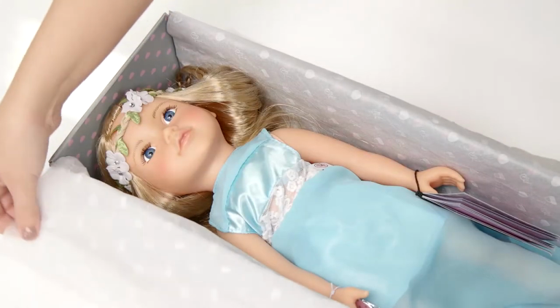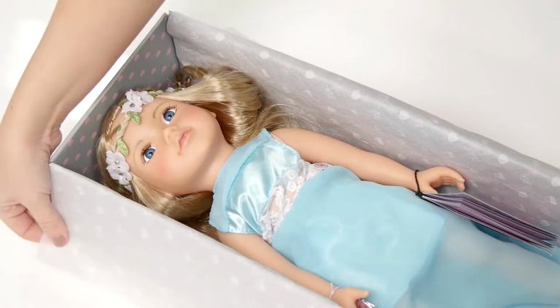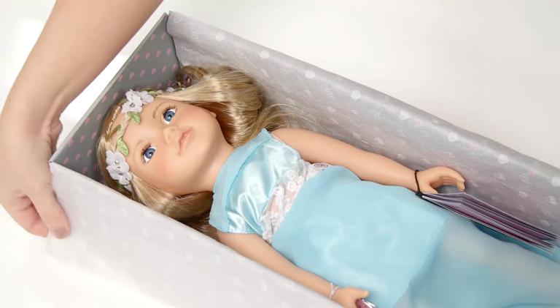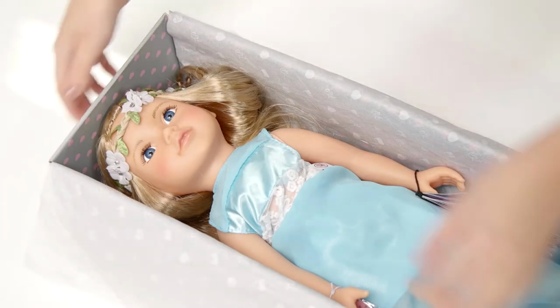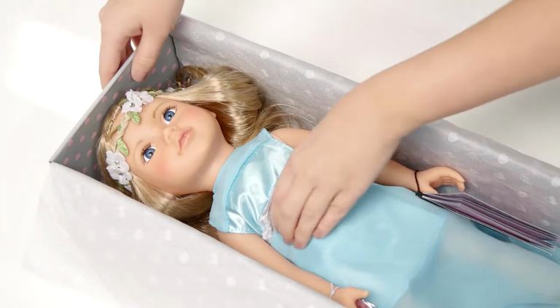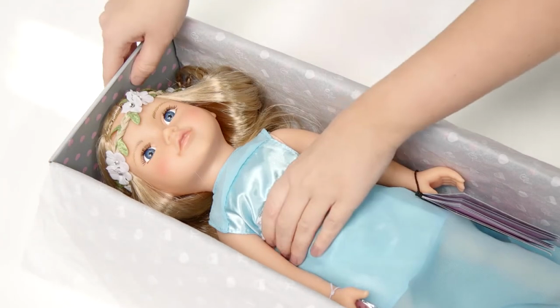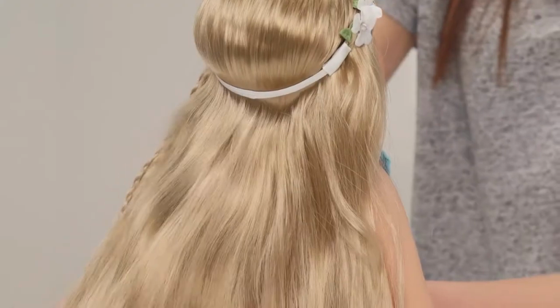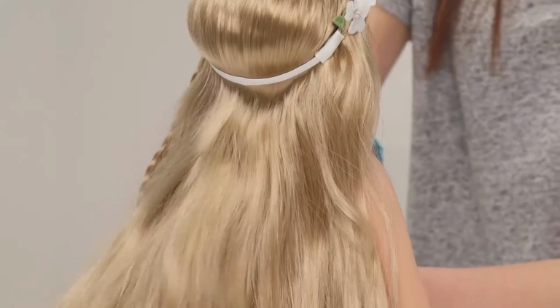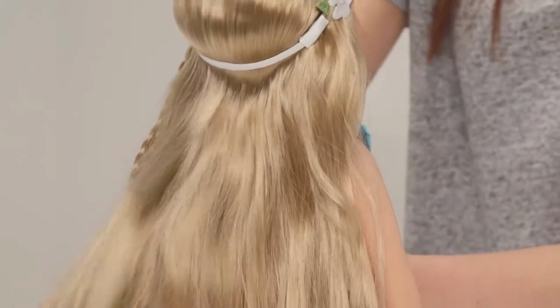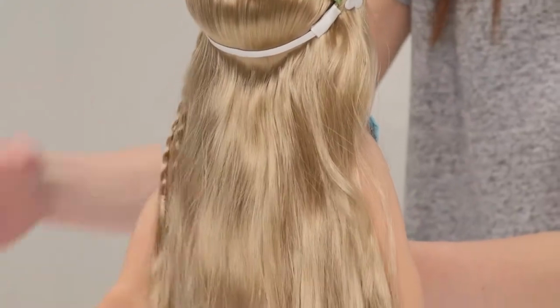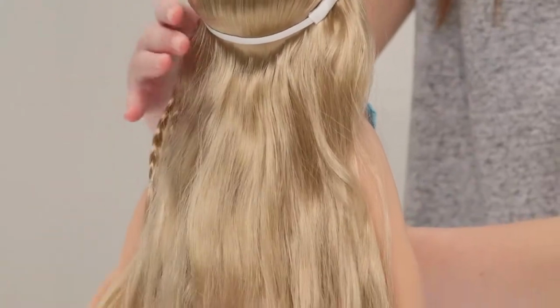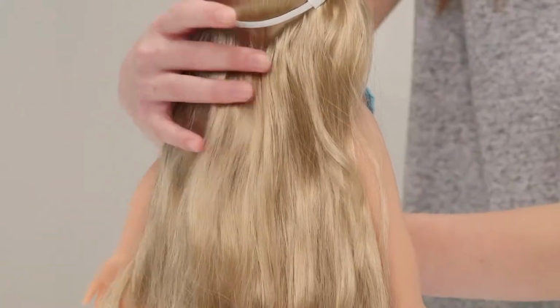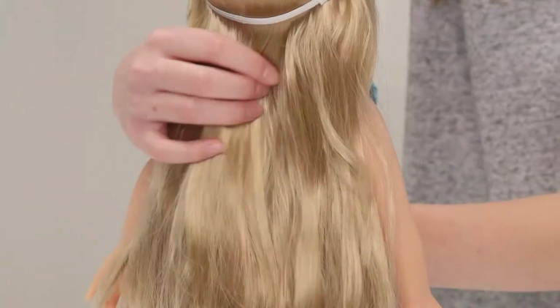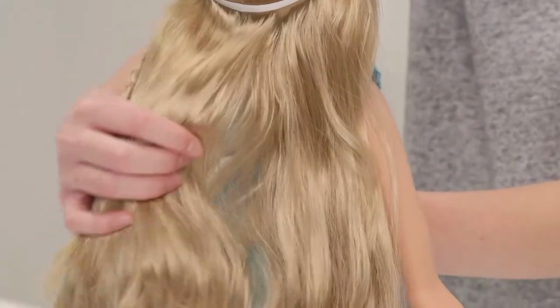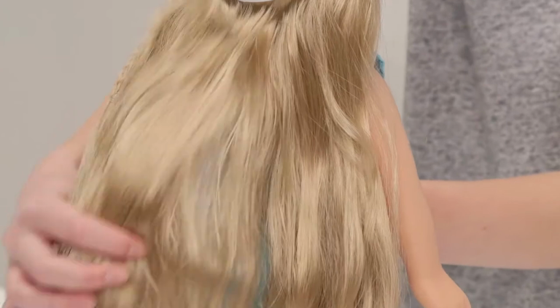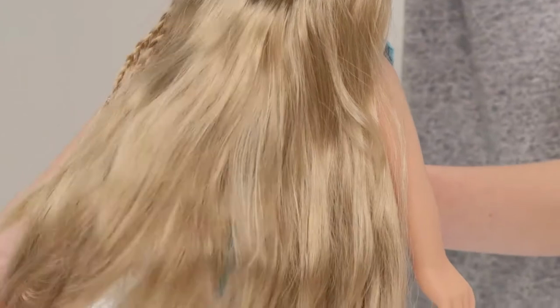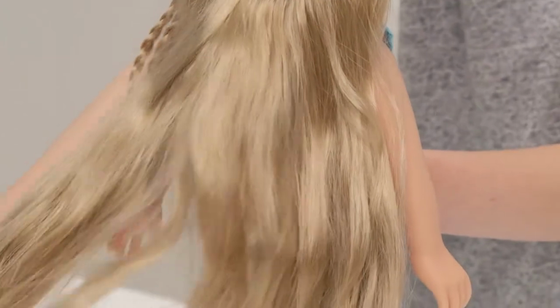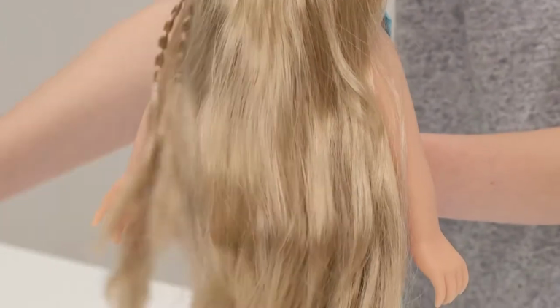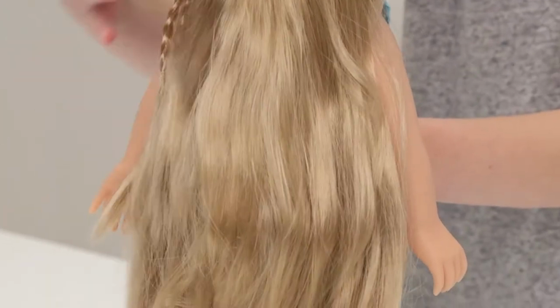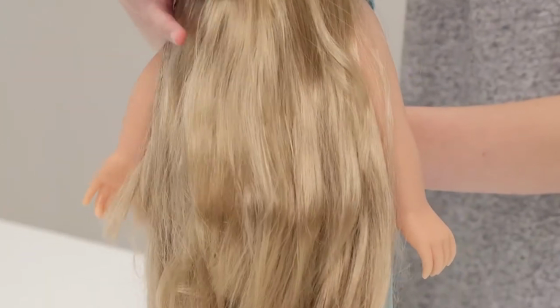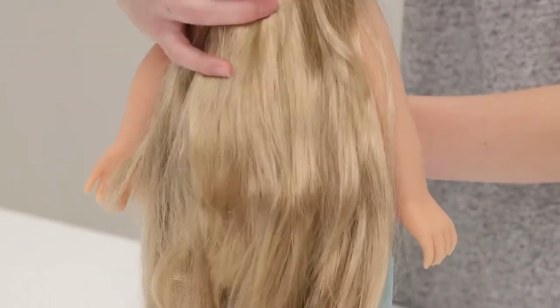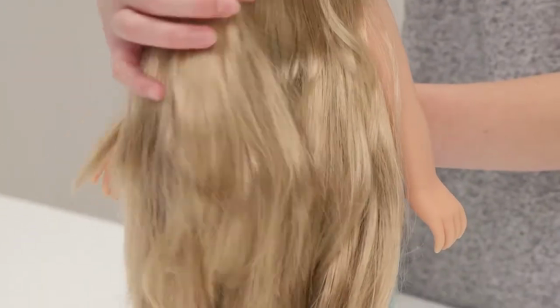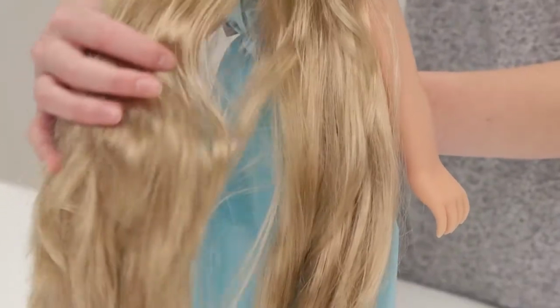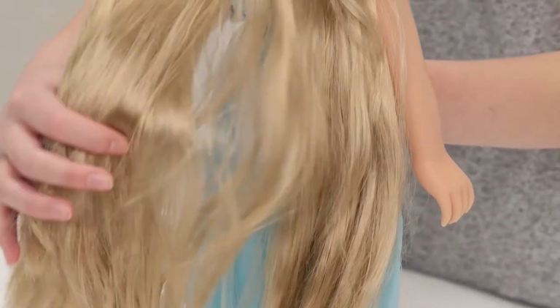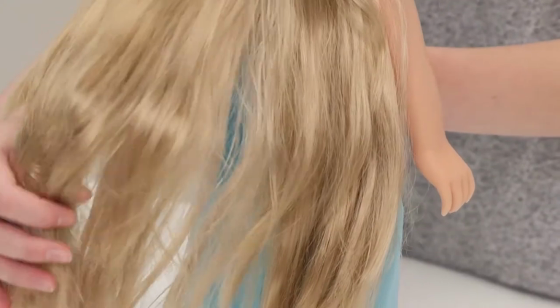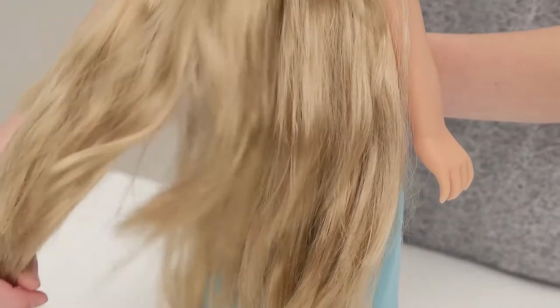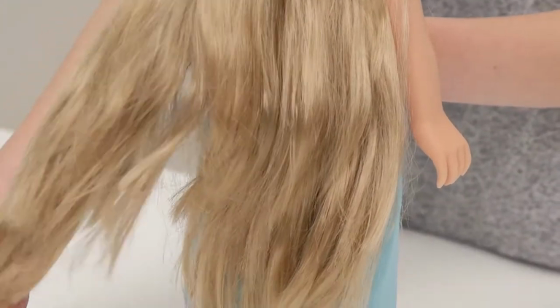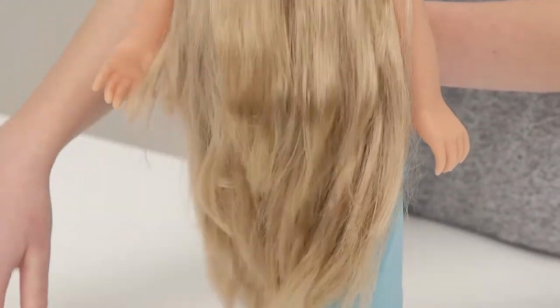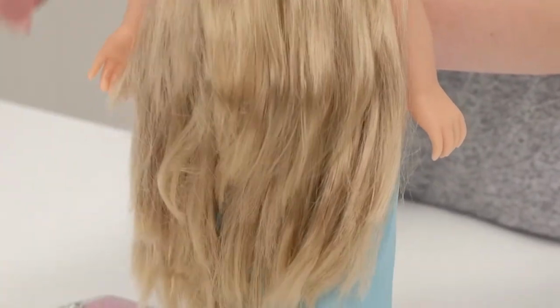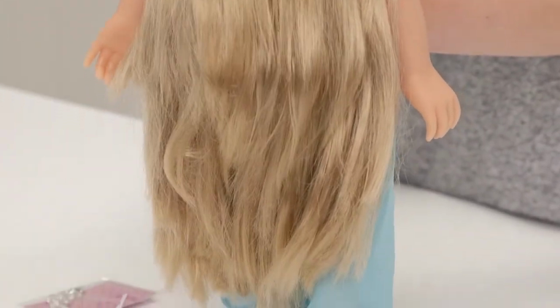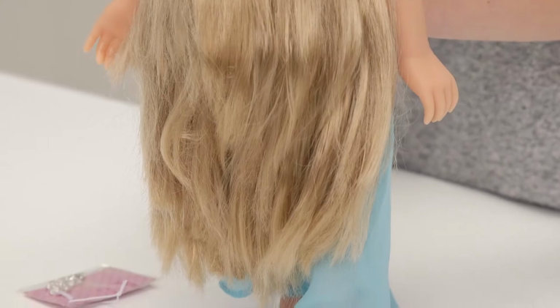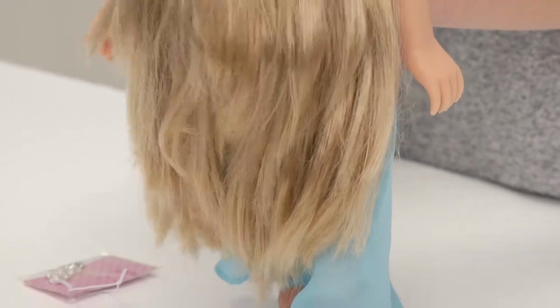Her beautiful blonde hair is really long, perfect for styling — maybe into a simple chic ponytail, or perhaps a chunky side plait.